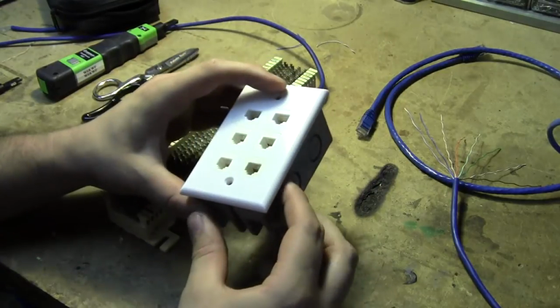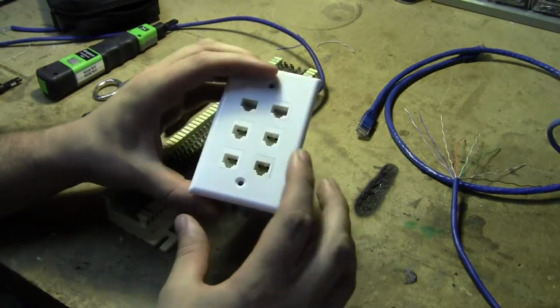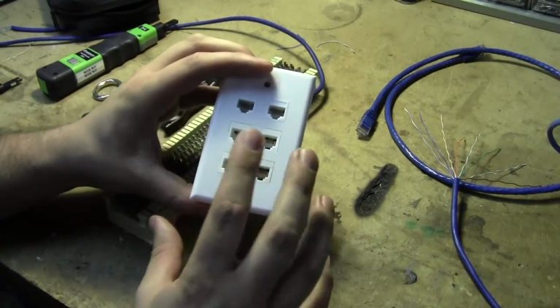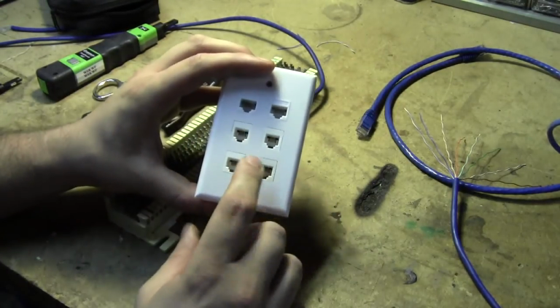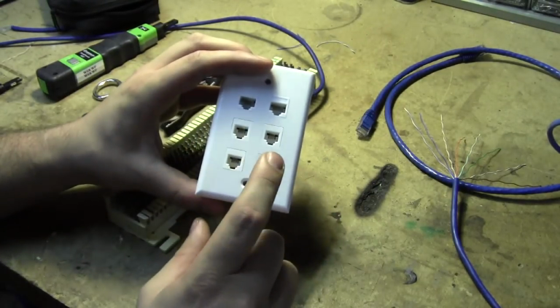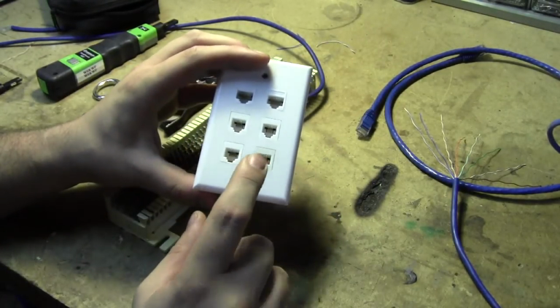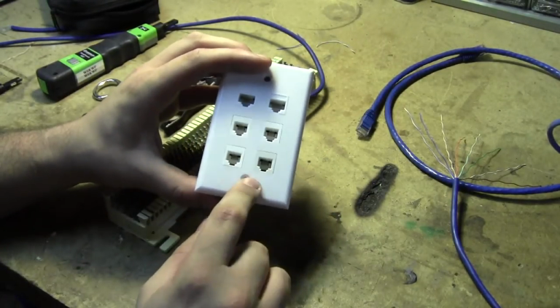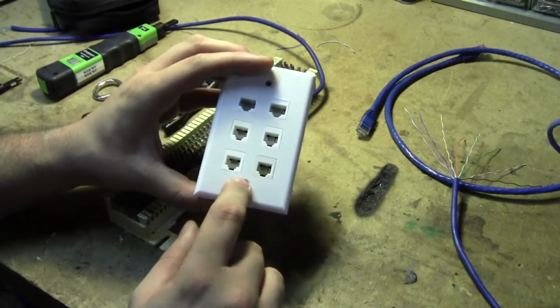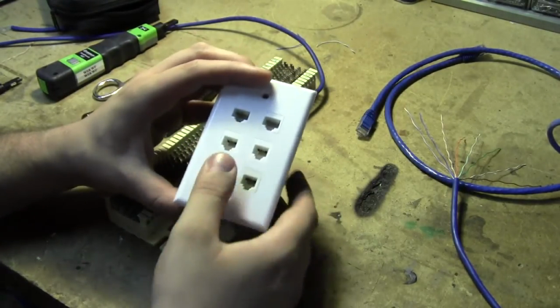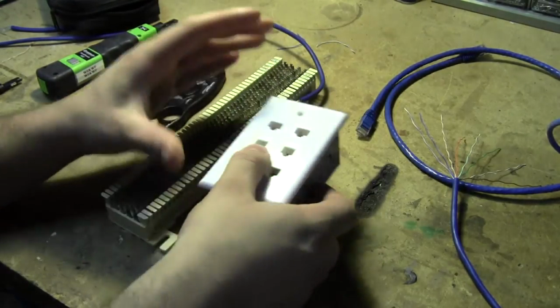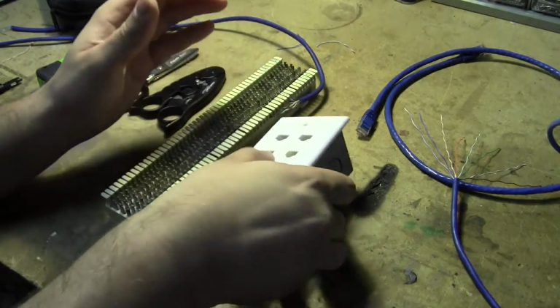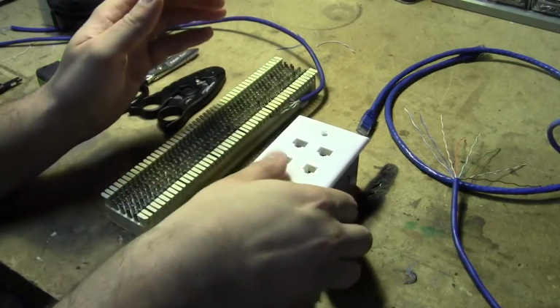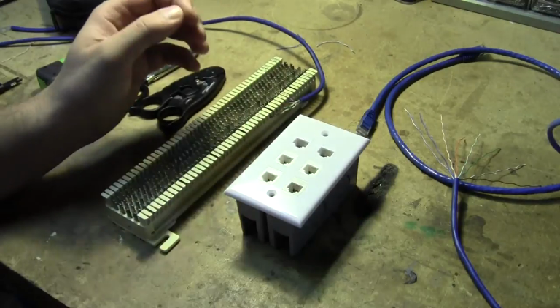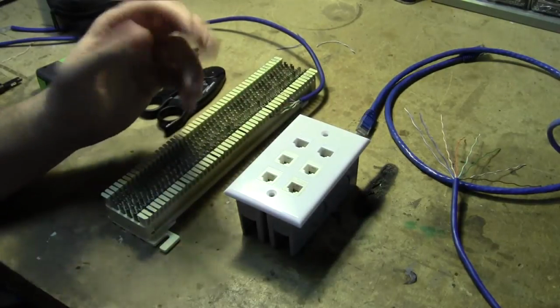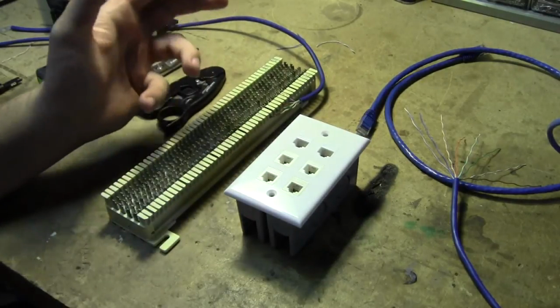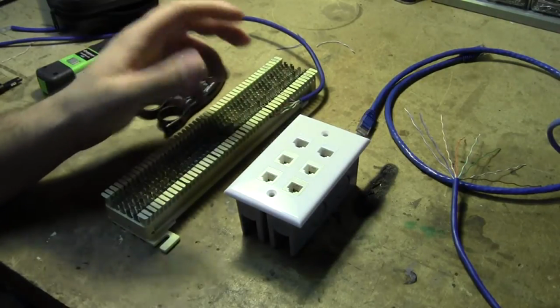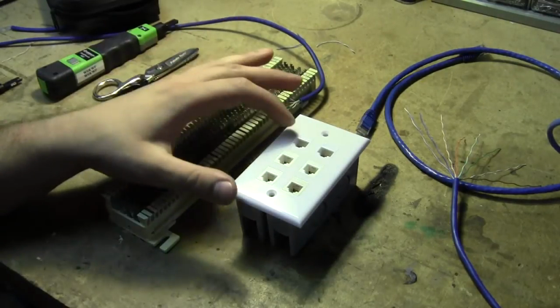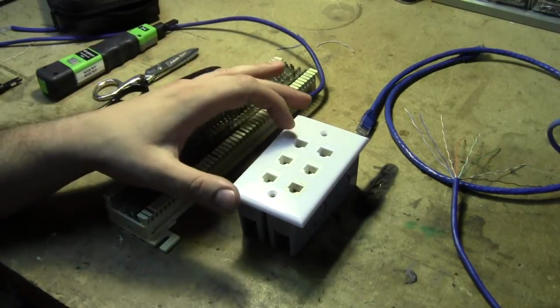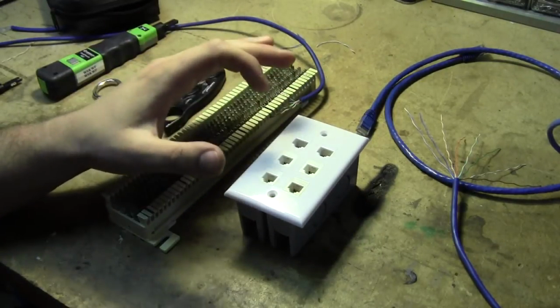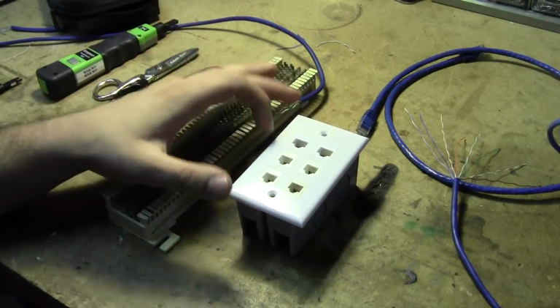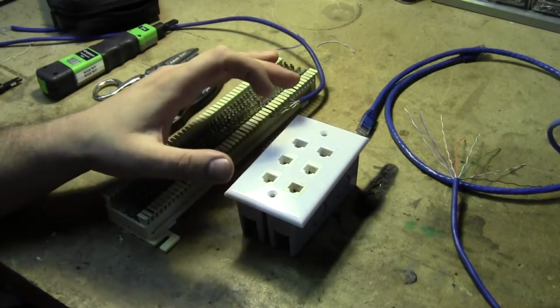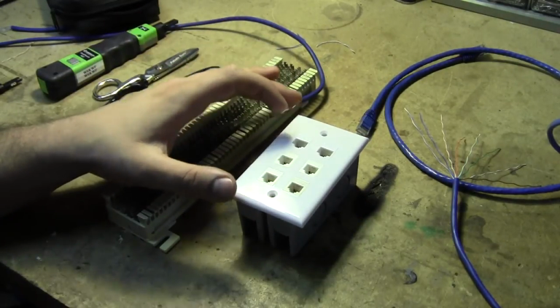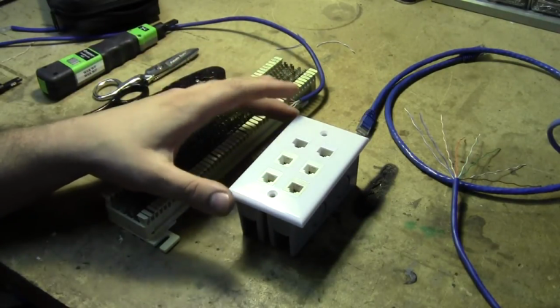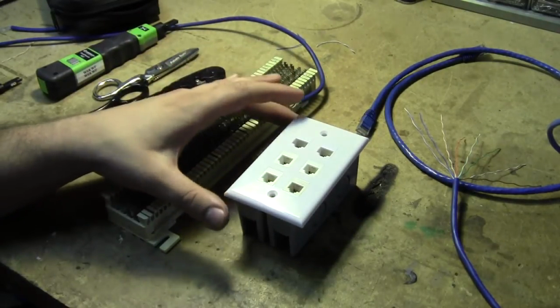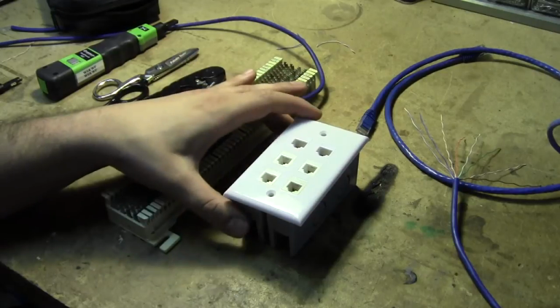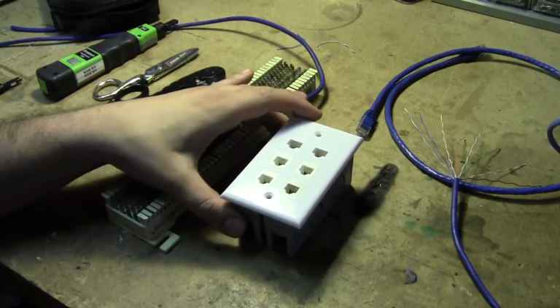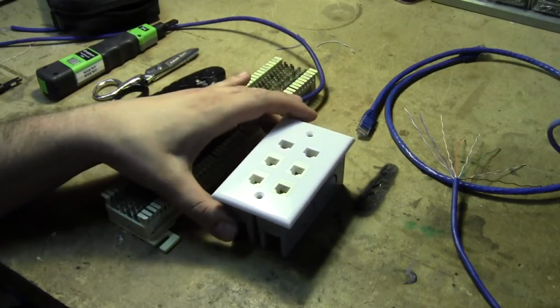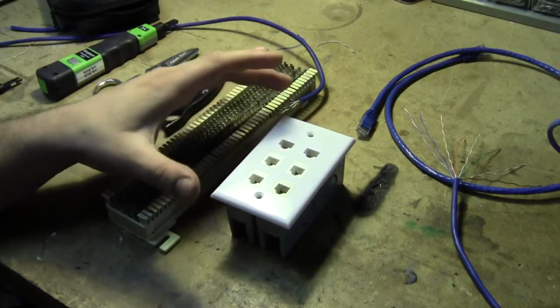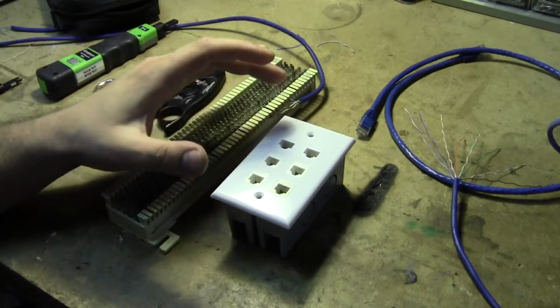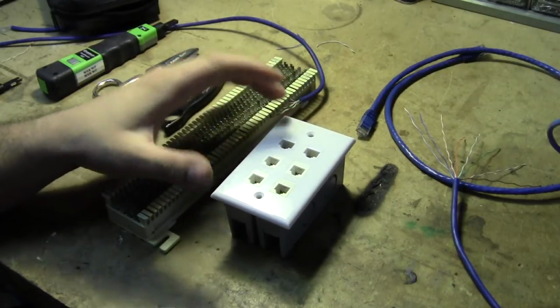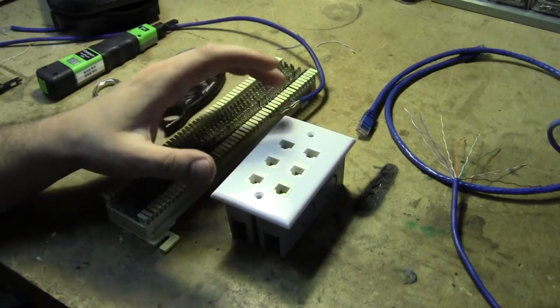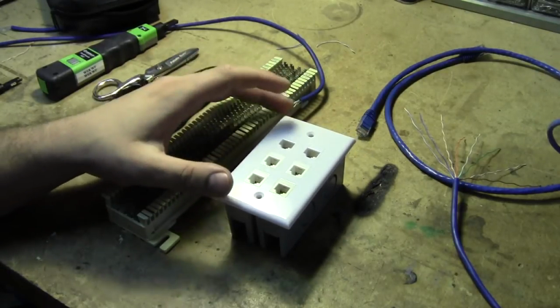I am building this because, as an amateur radio operator, I tend to help support a lot of special events where we have to temporarily deploy communication systems, and as part of that, we need telephone communications.